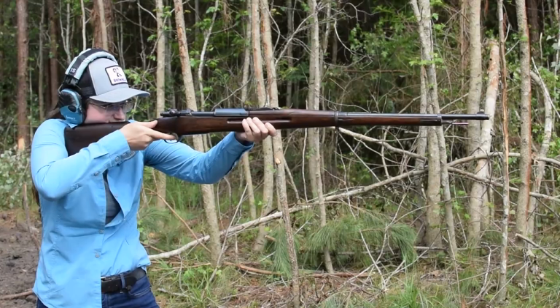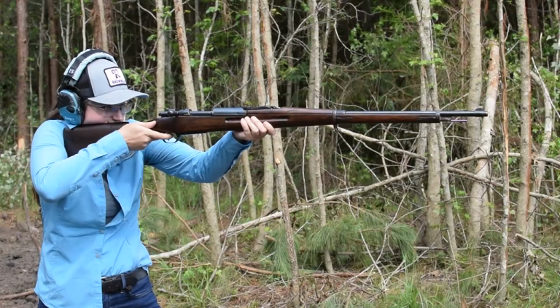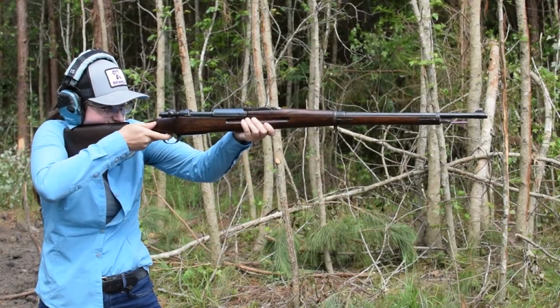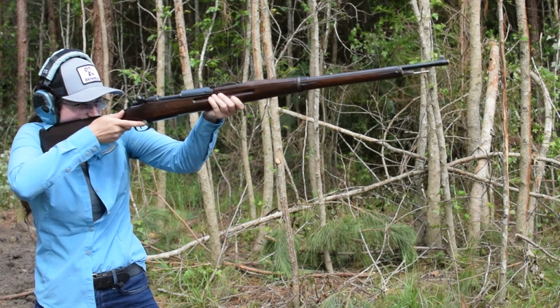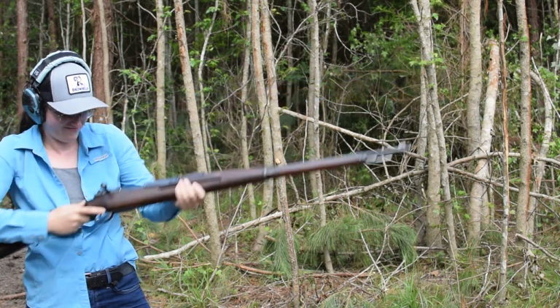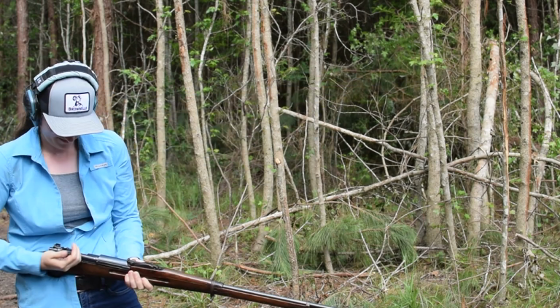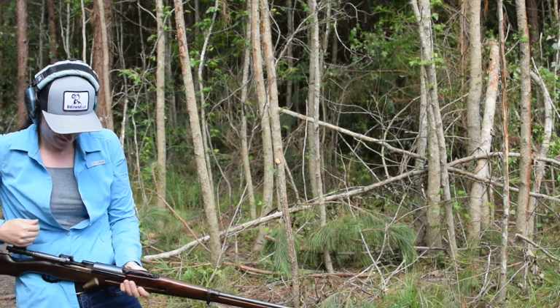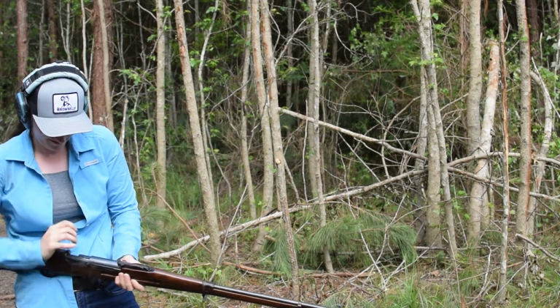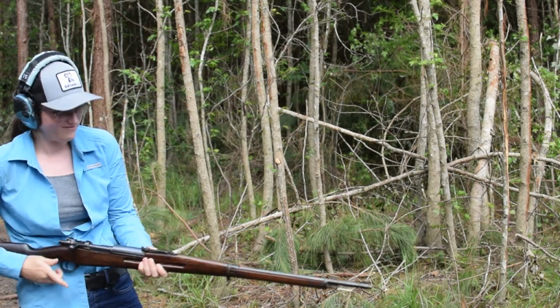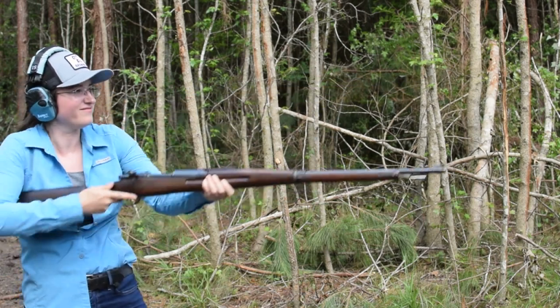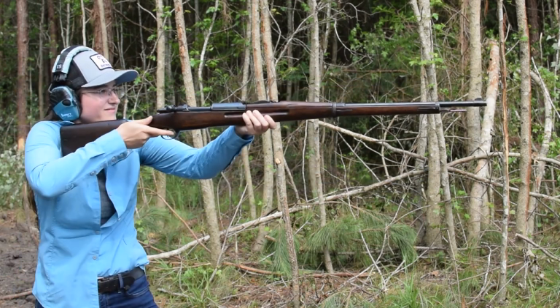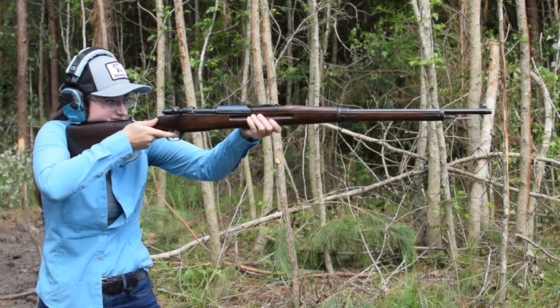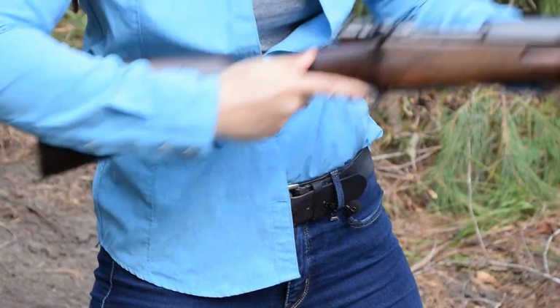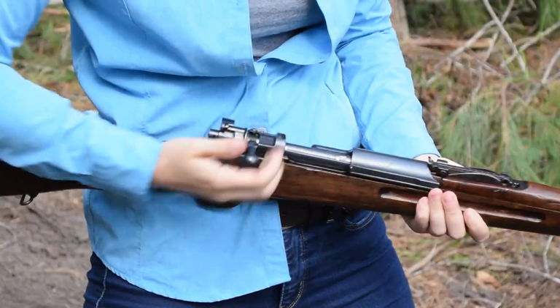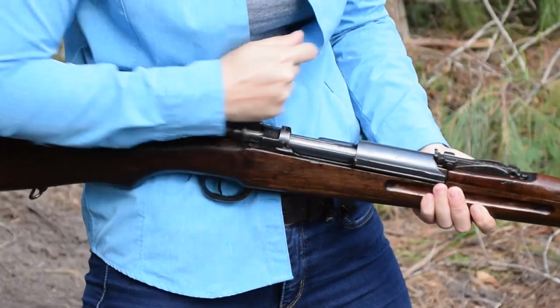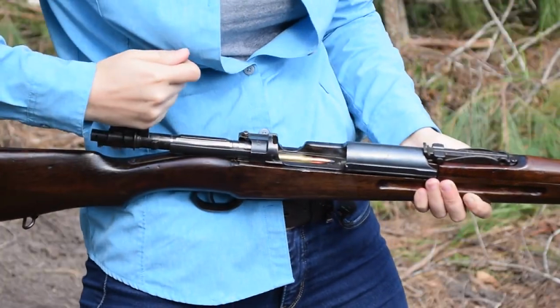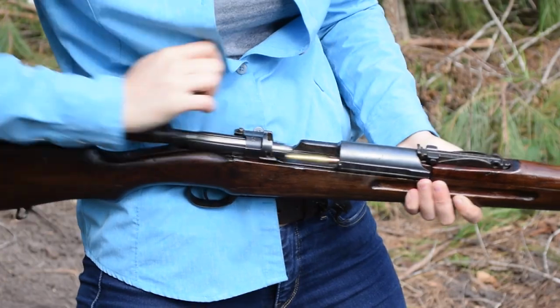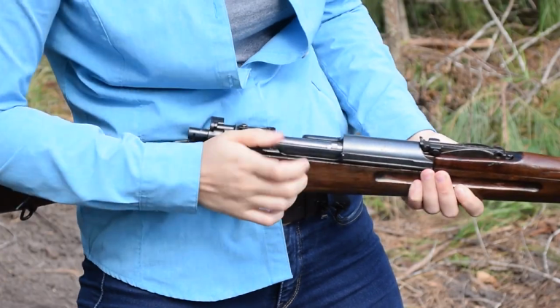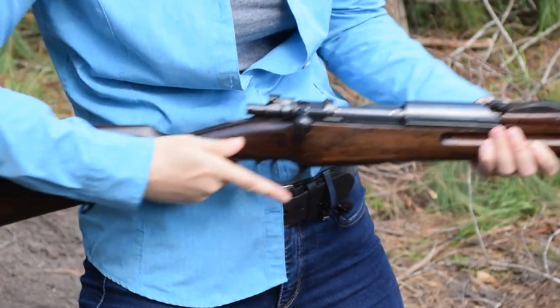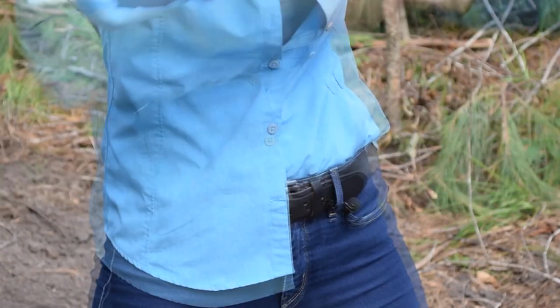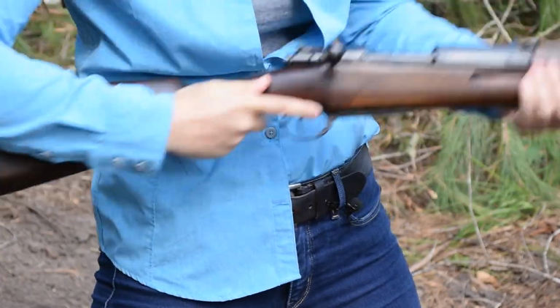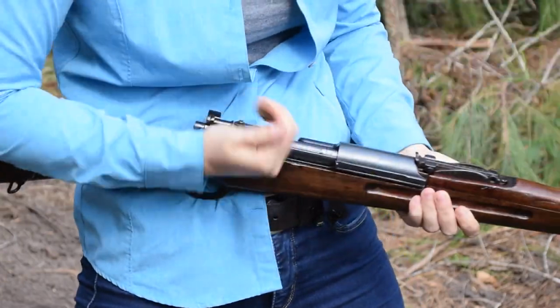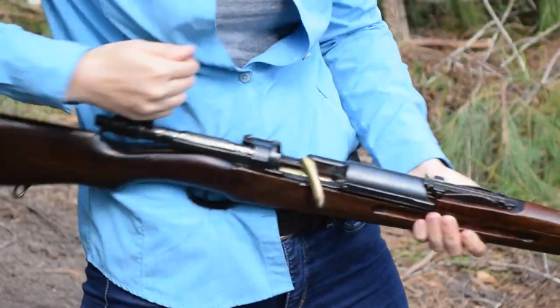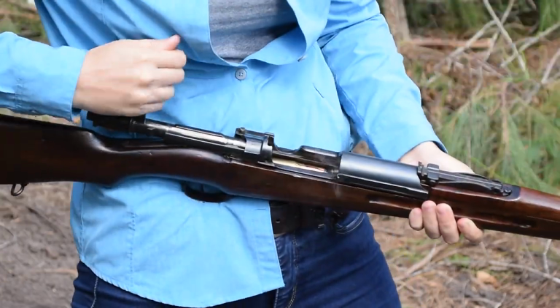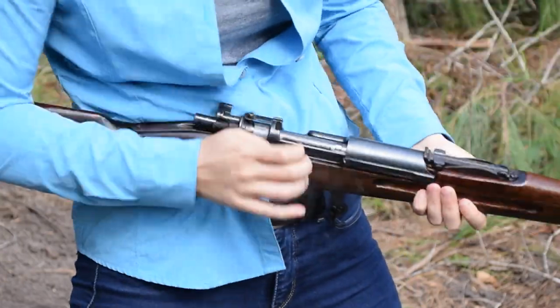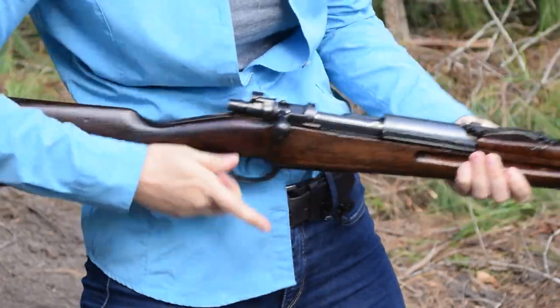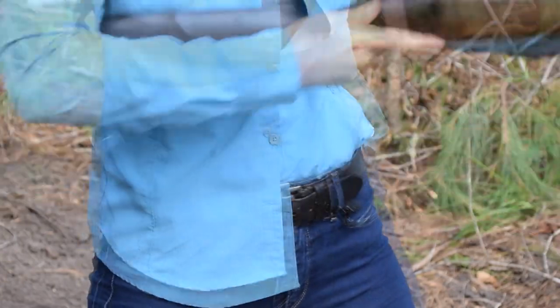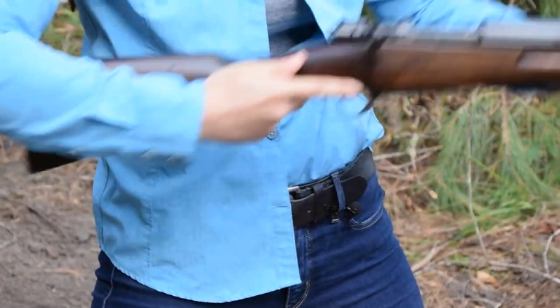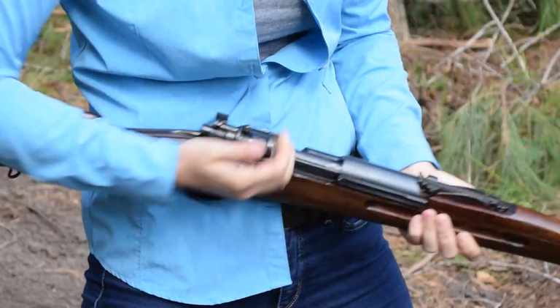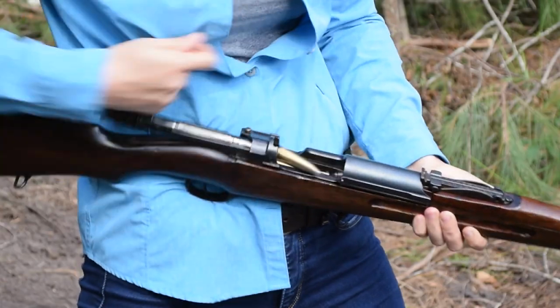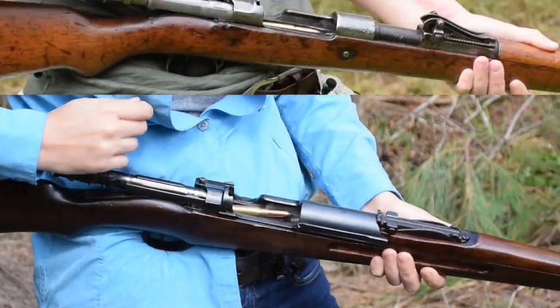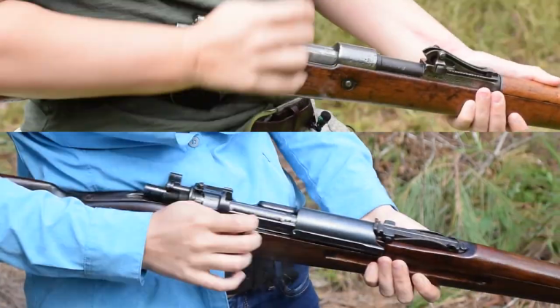Long, with a semi-pistol grip, our balance point is just ahead of the receiver, so it's okay. Our cocked-and-open Mauser 98 action is smooth, and that plum-shaped bolt handle is comfy. But bear in mind, parts are not interchangeable with our German boy.